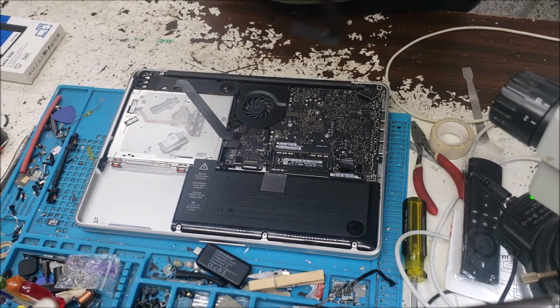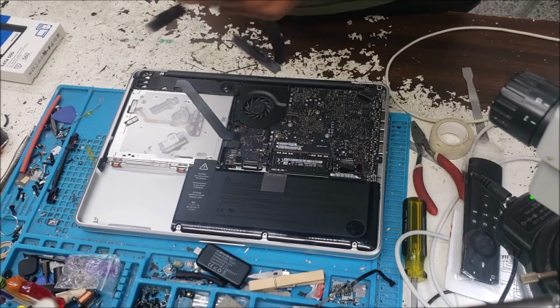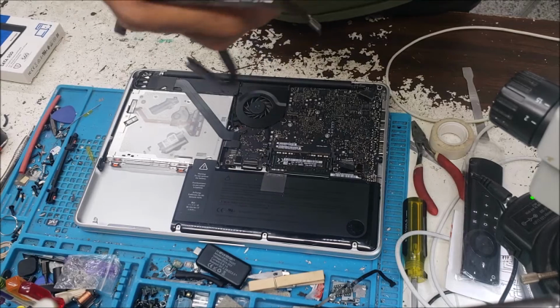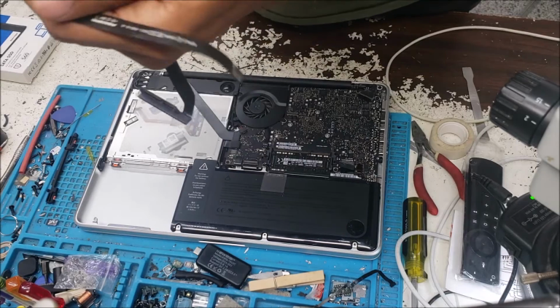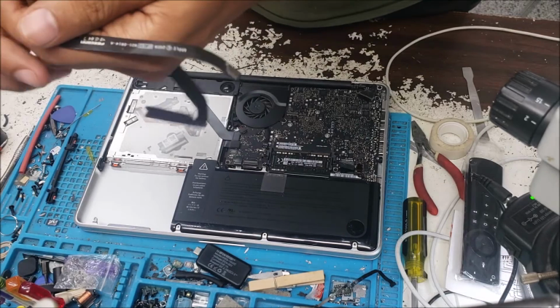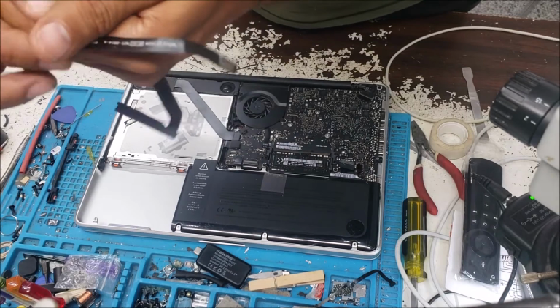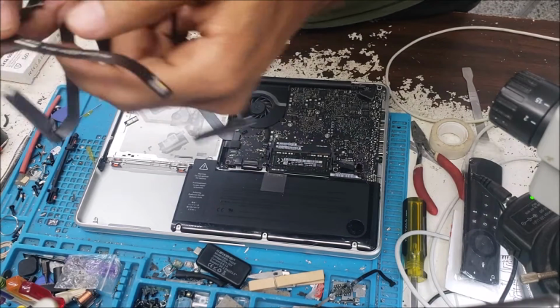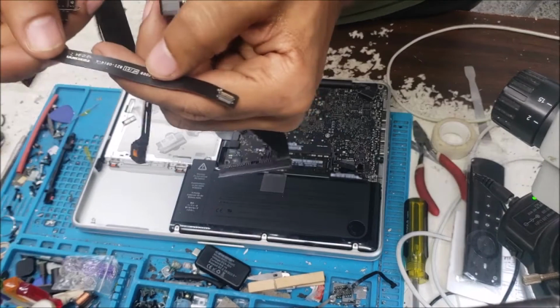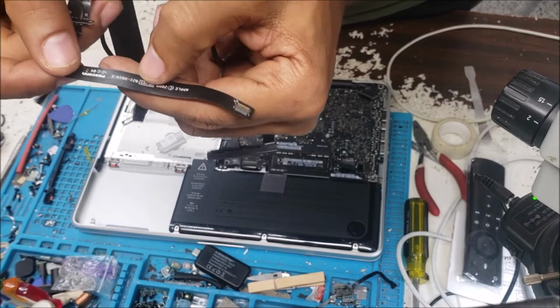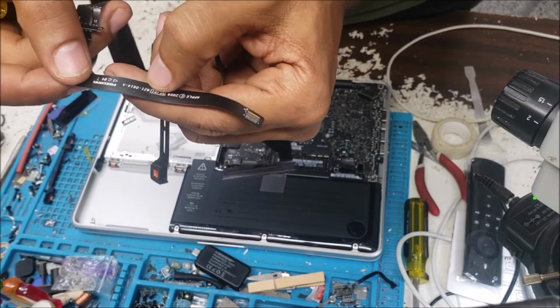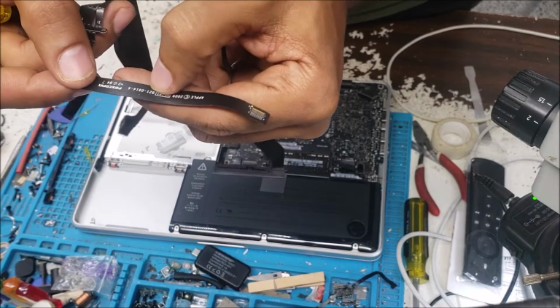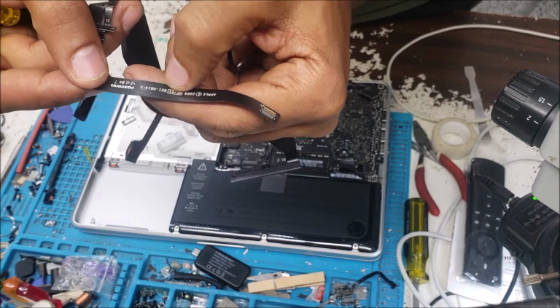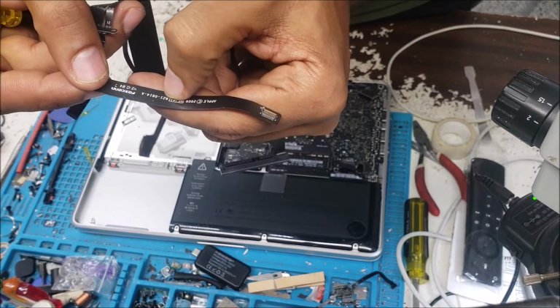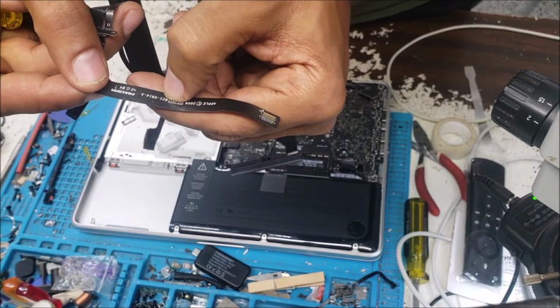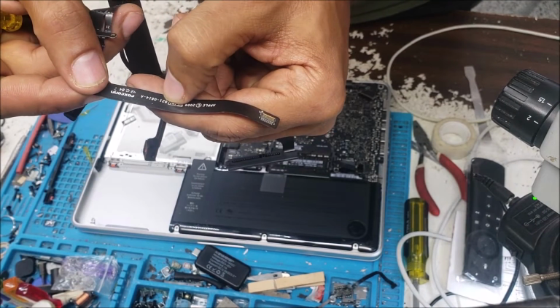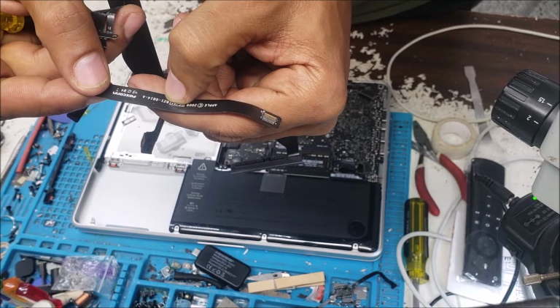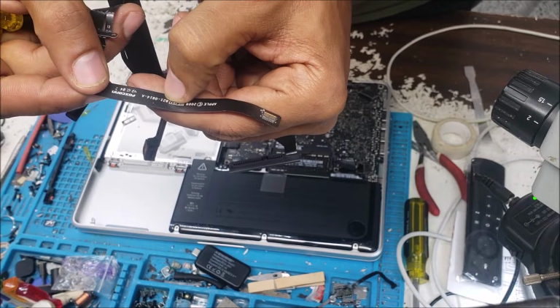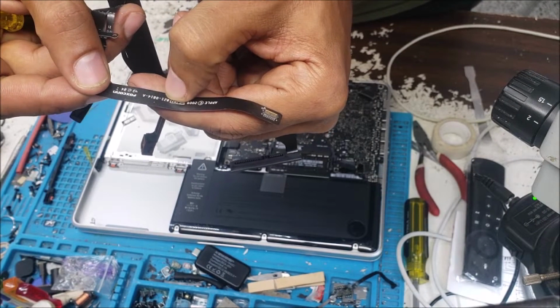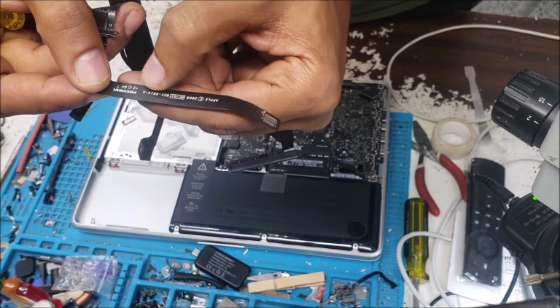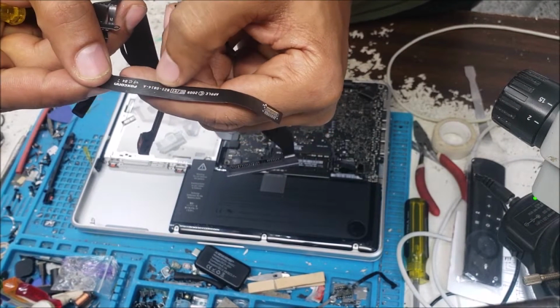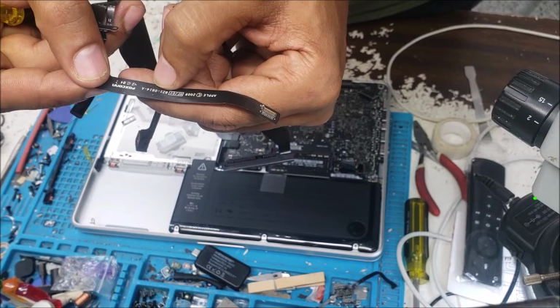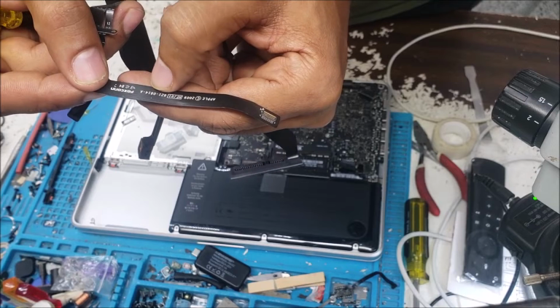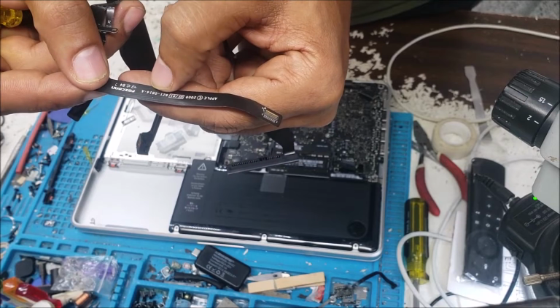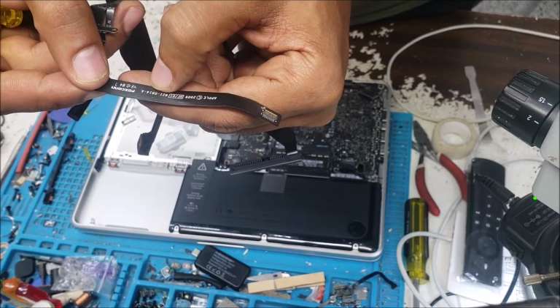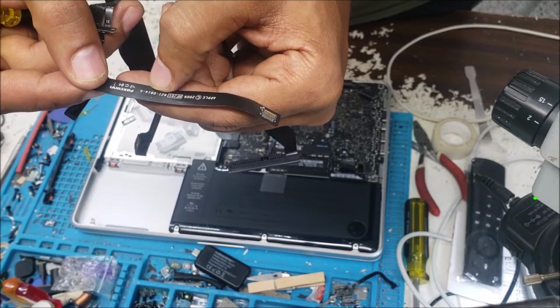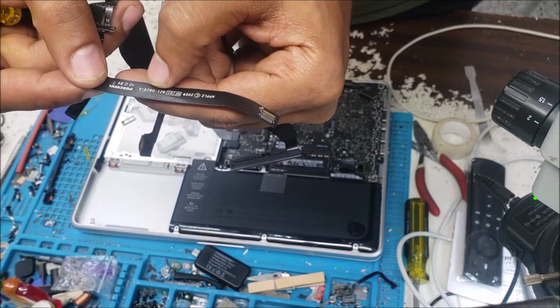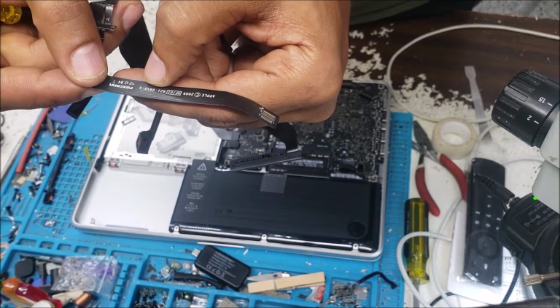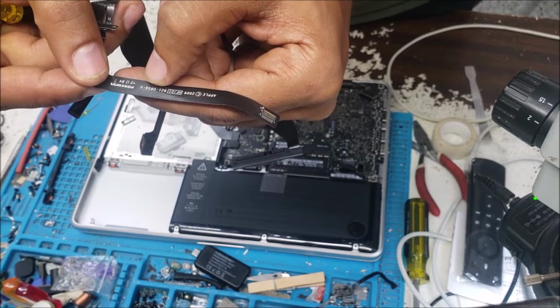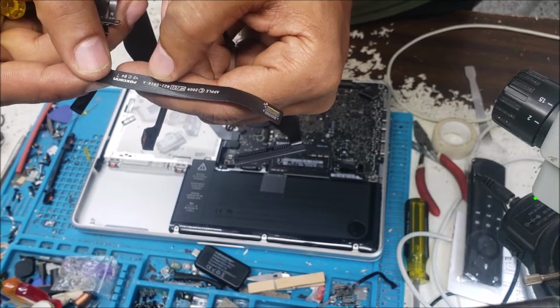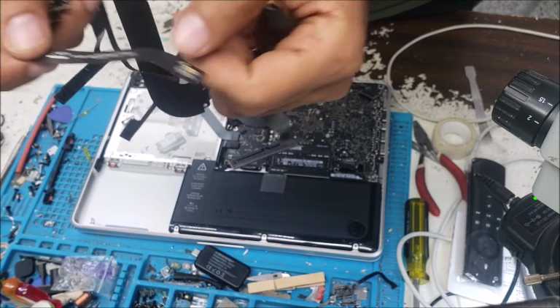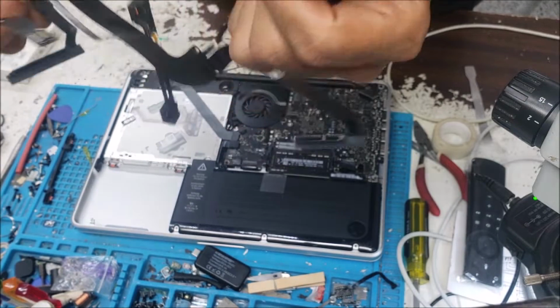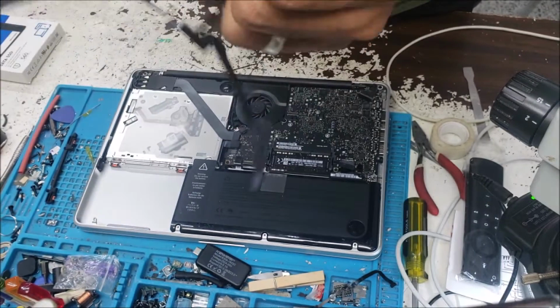This flex cable here has a different part number — it's 821-0814-A.